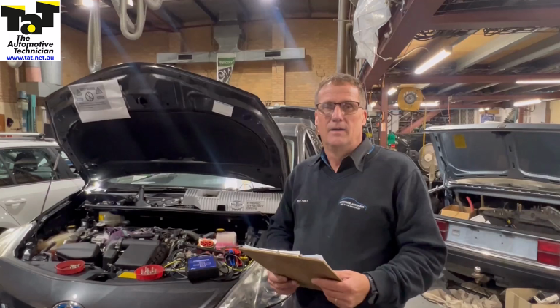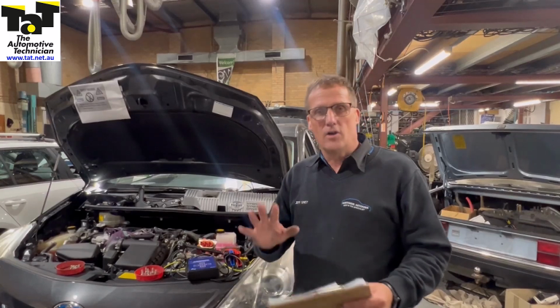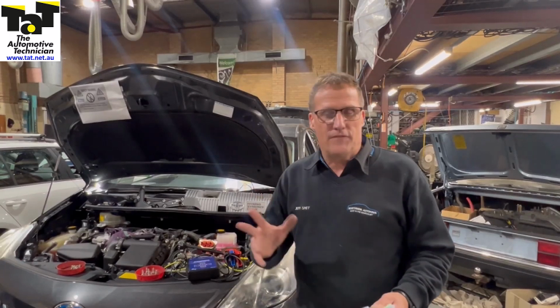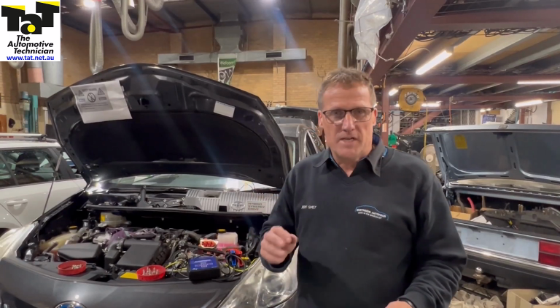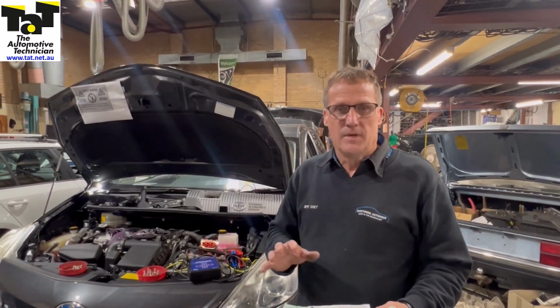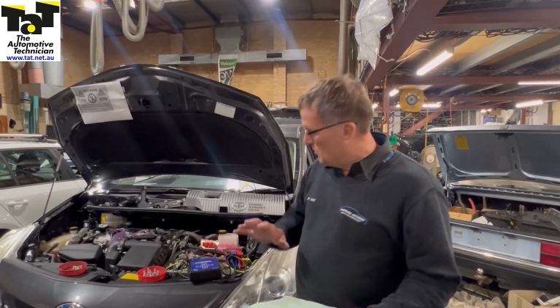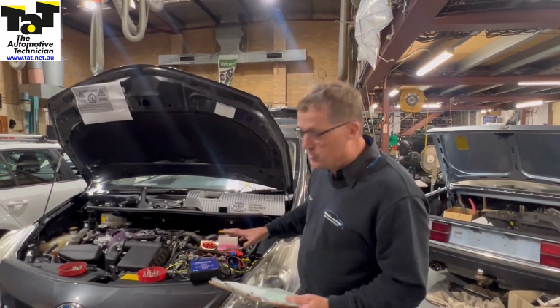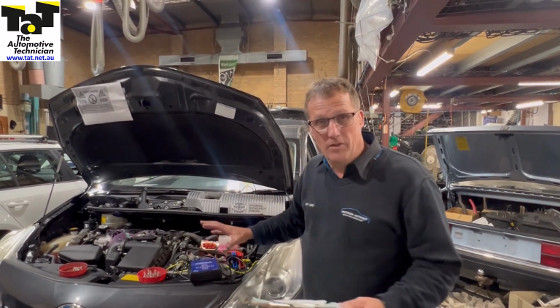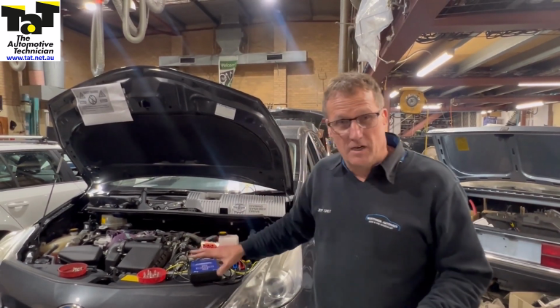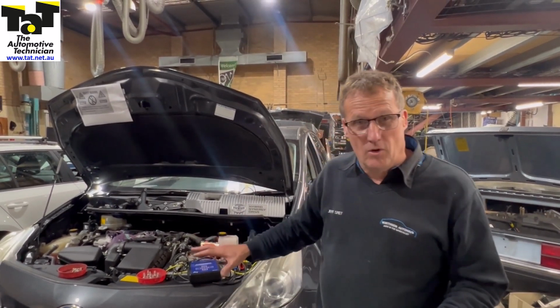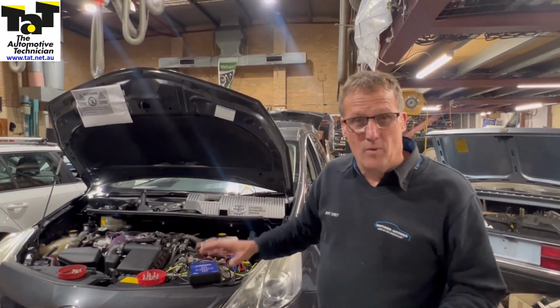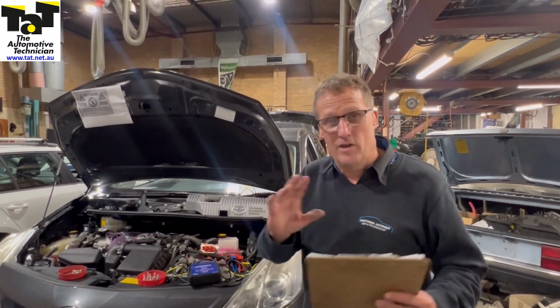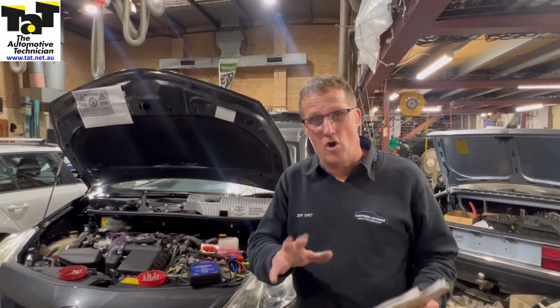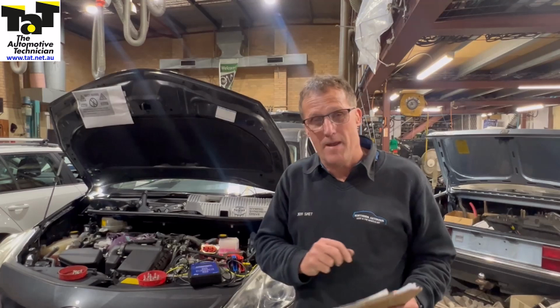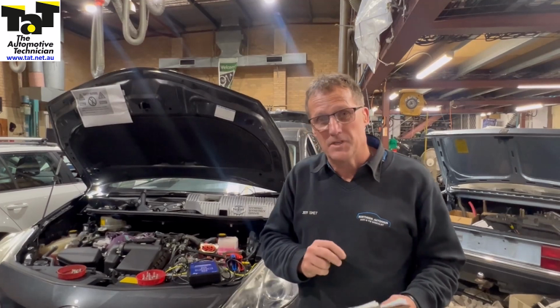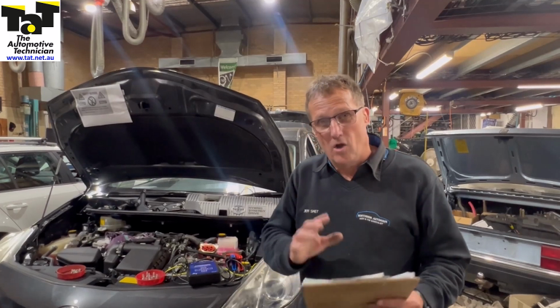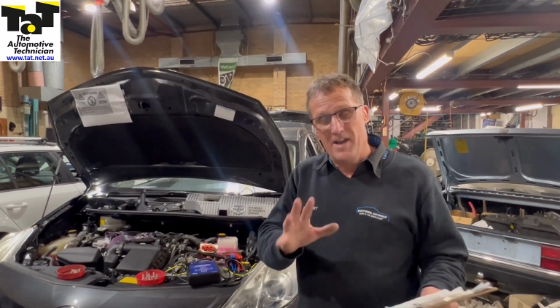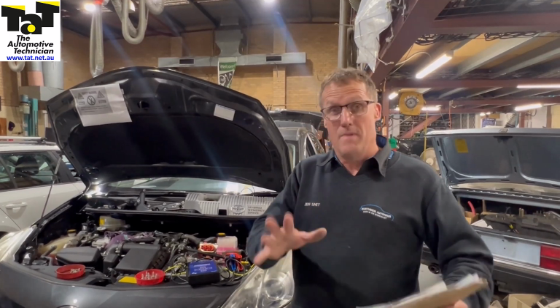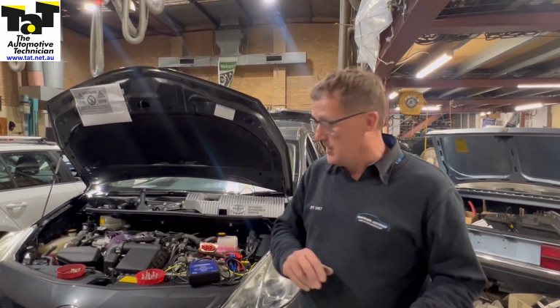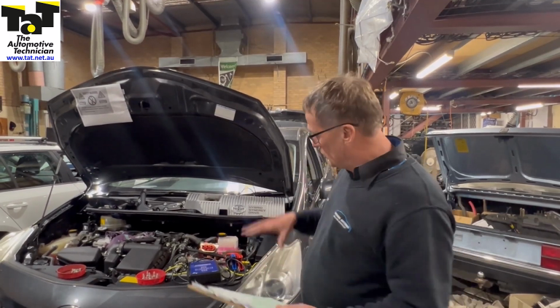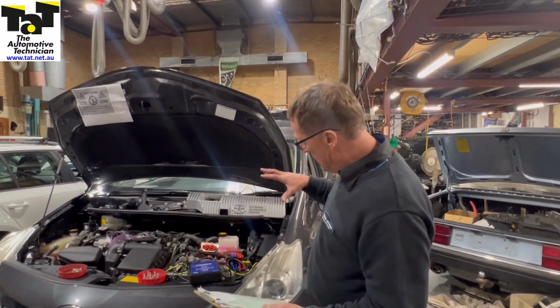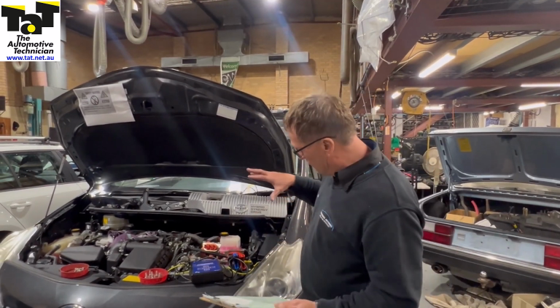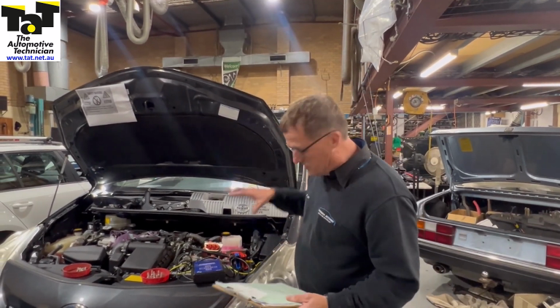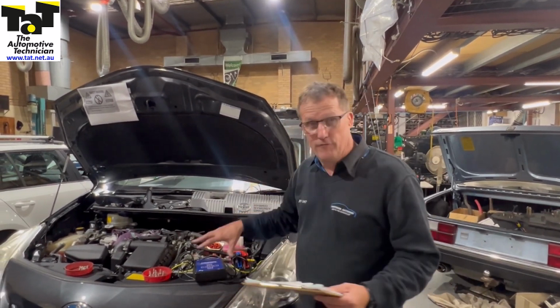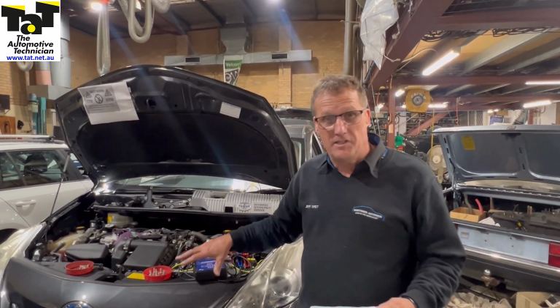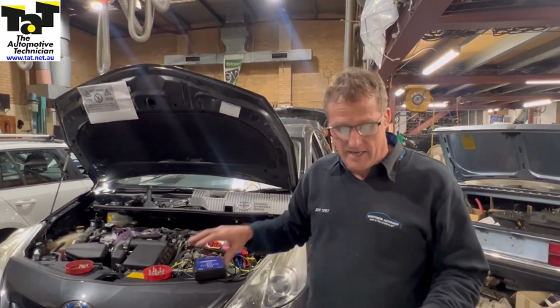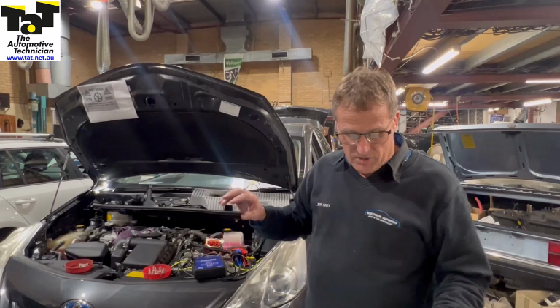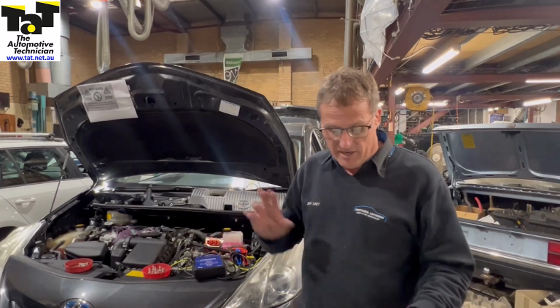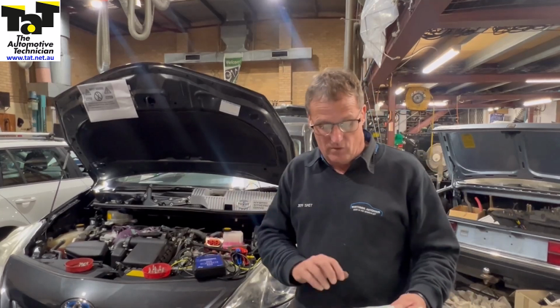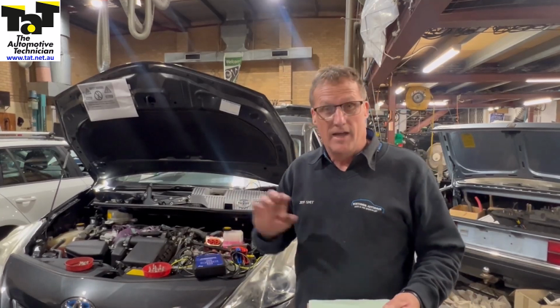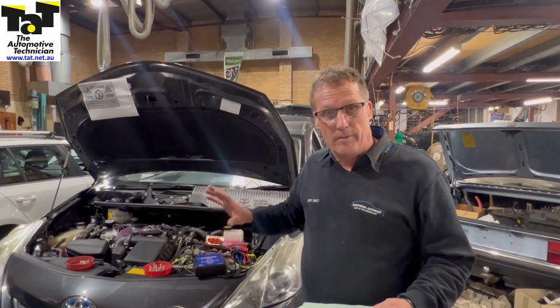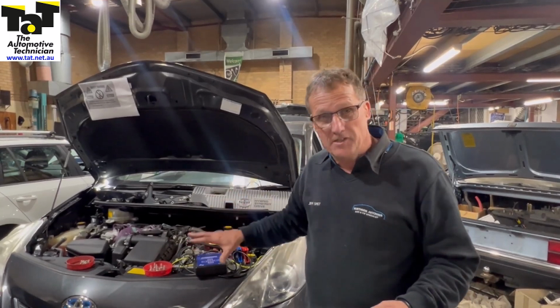Hi guys, Geoff here from TAT. Just want to quickly show you — we're at one of our EV and hybrid network members' workshop. They've got this particular 40 series 2012 Toyota Prius in.